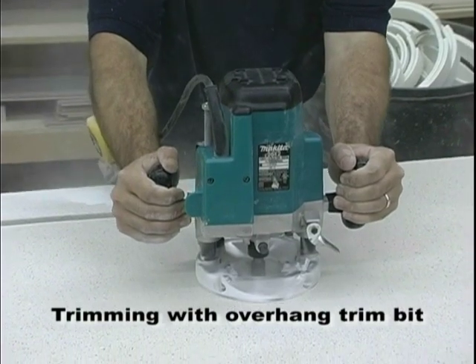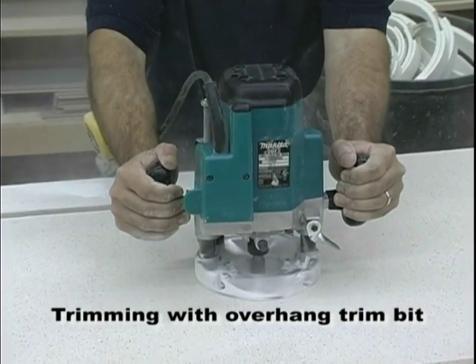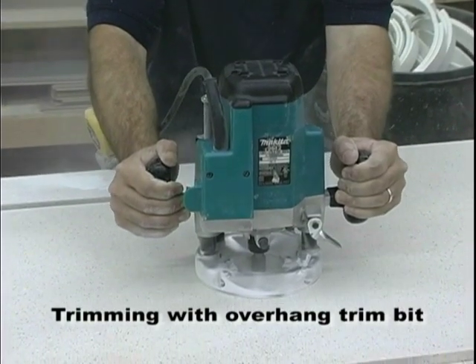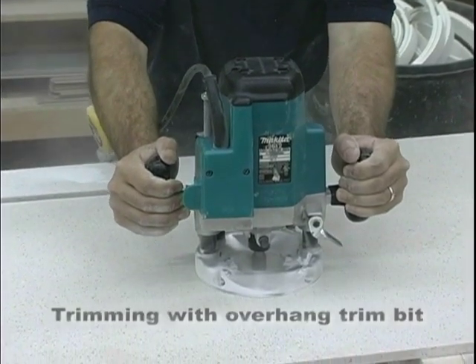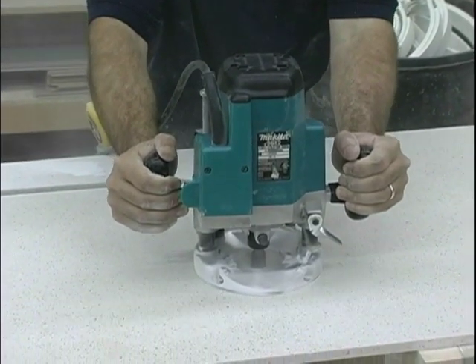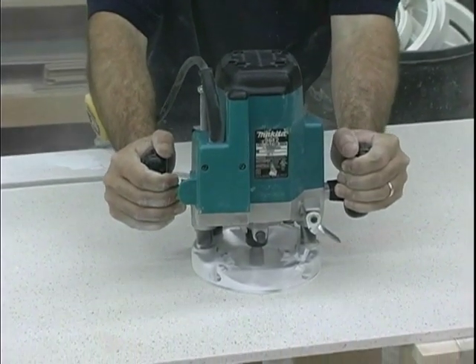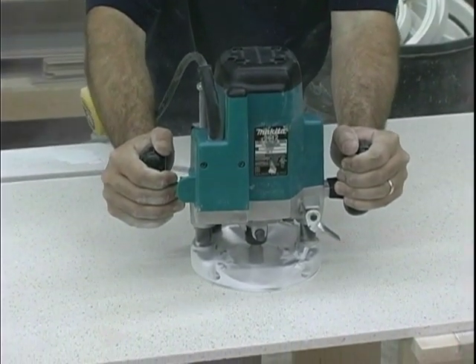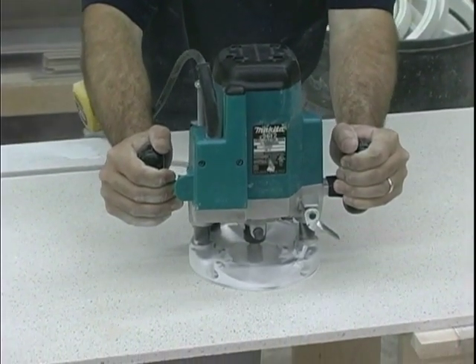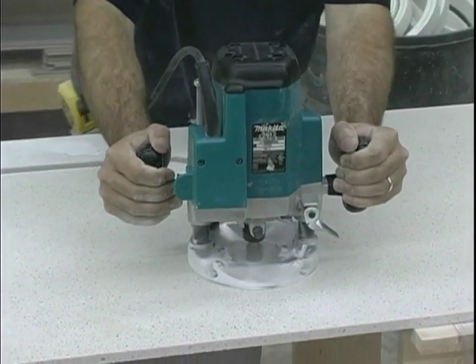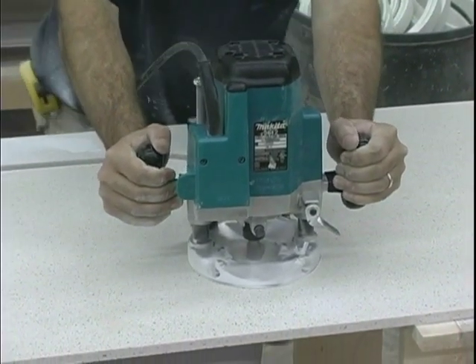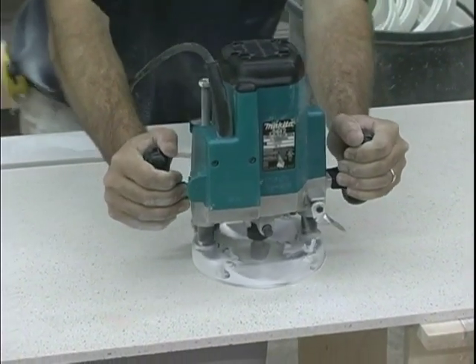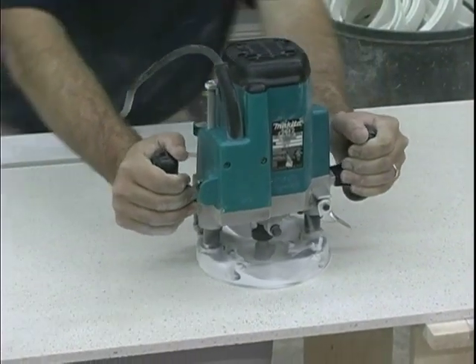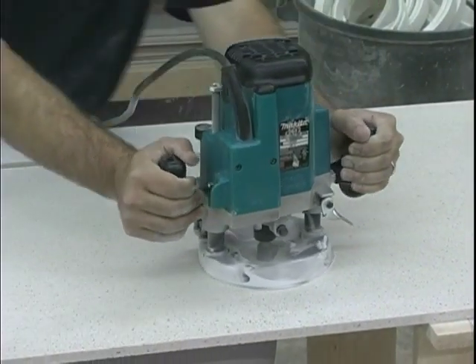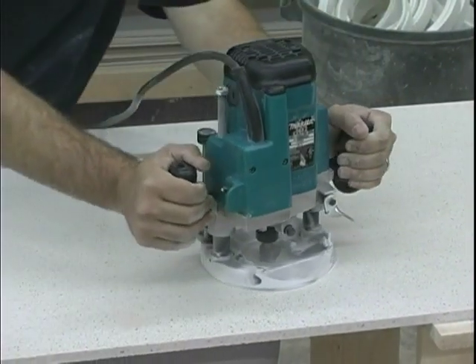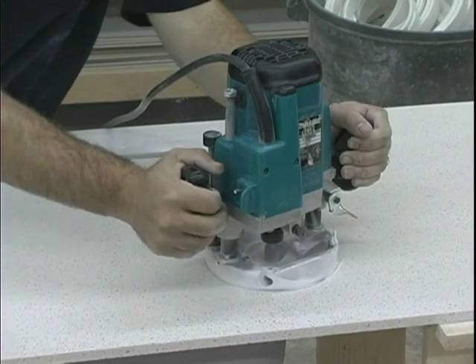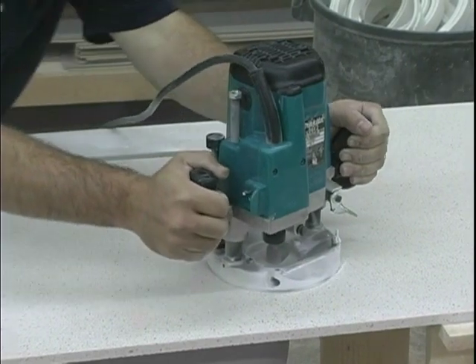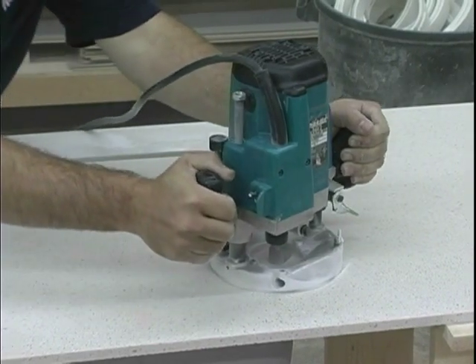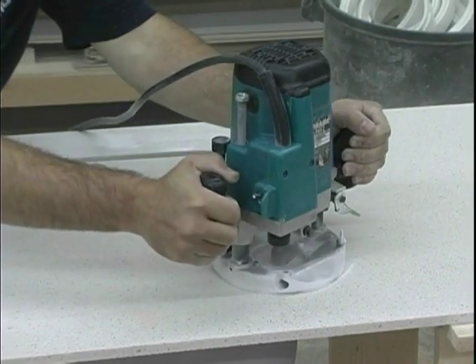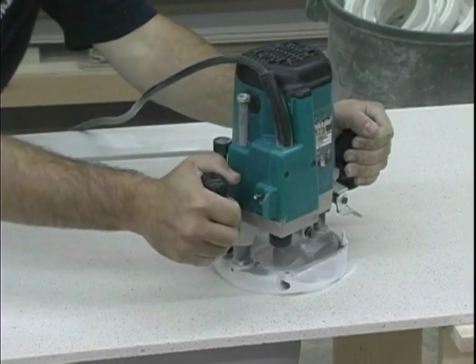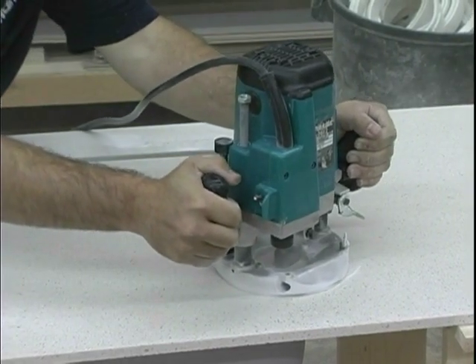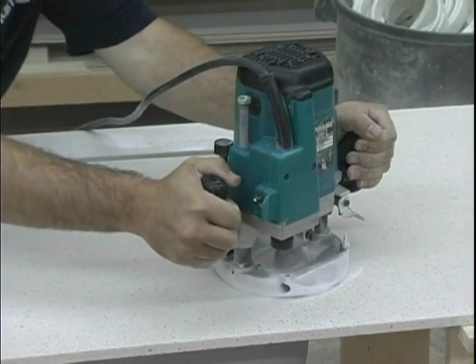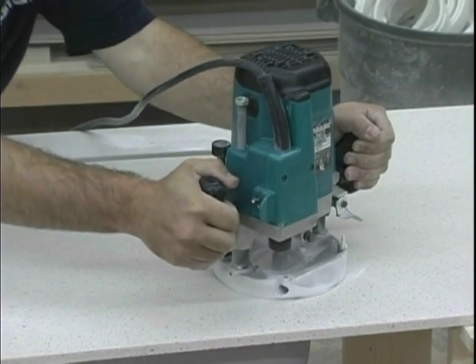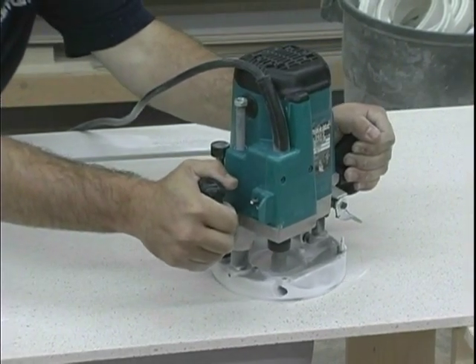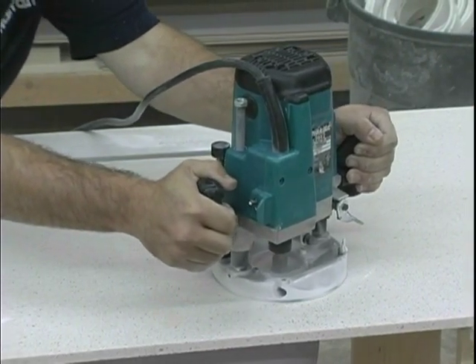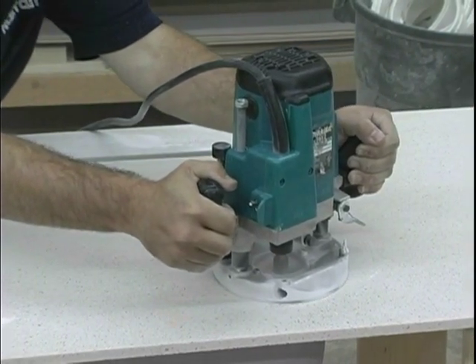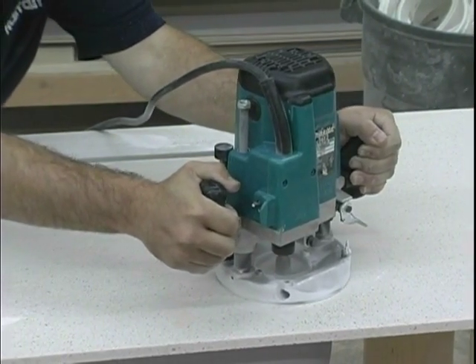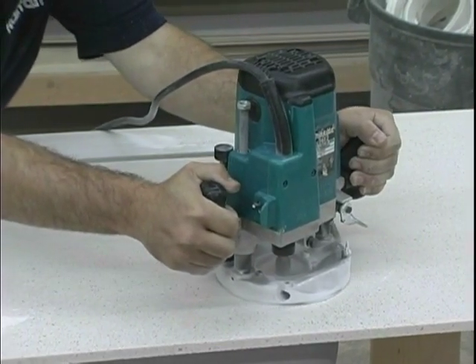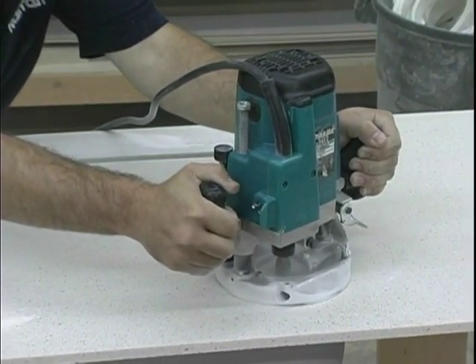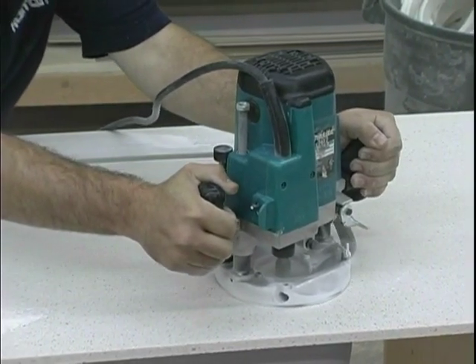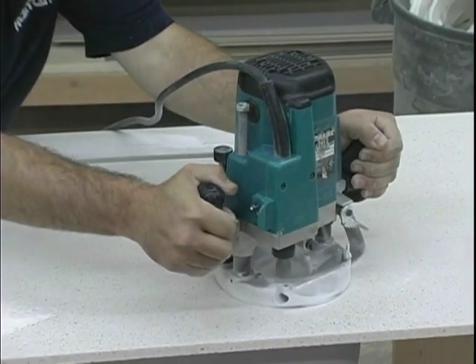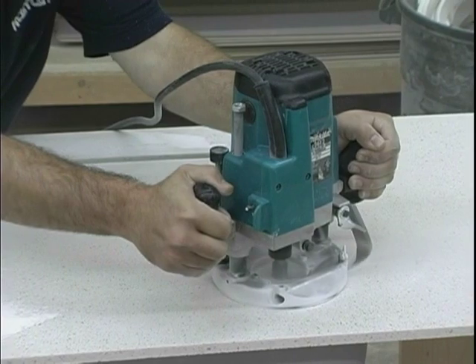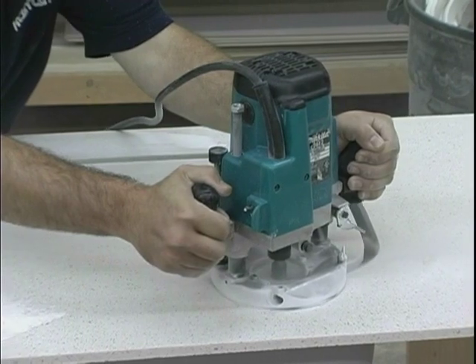Remember when using the 10 degree bit, you must tape off the top 3 inches of the sink wall with a protective tape. This should be done prior to gluing the bowl in.